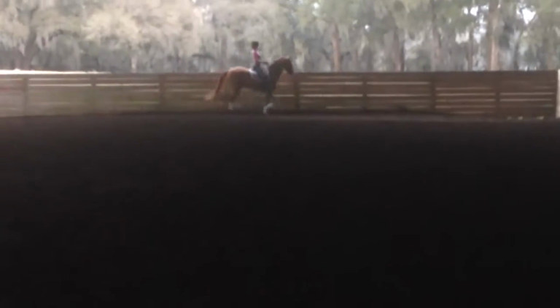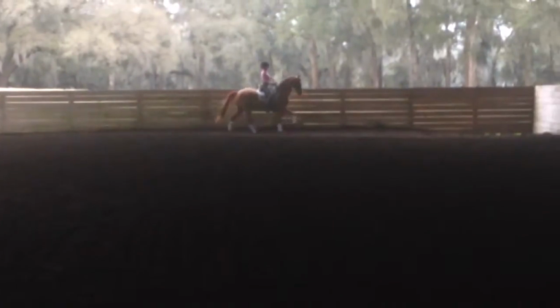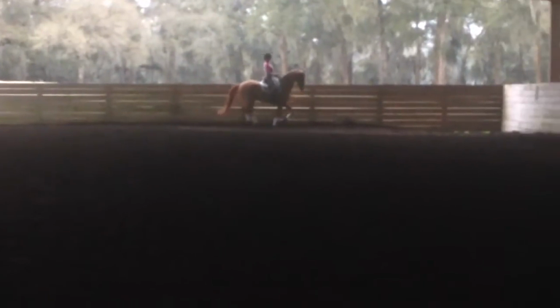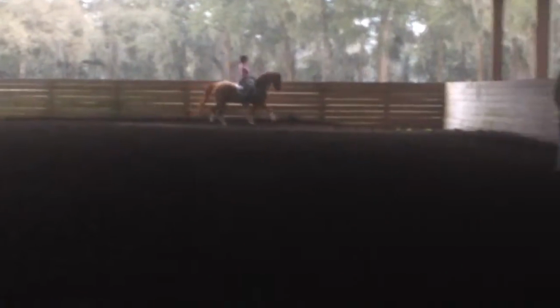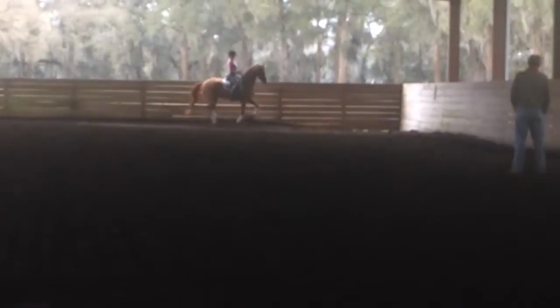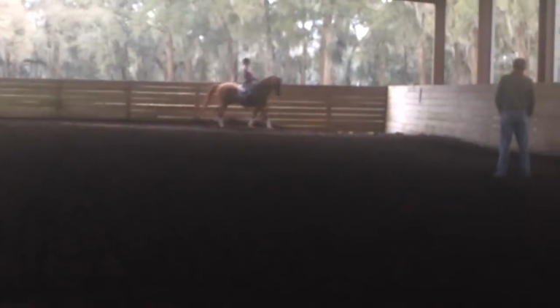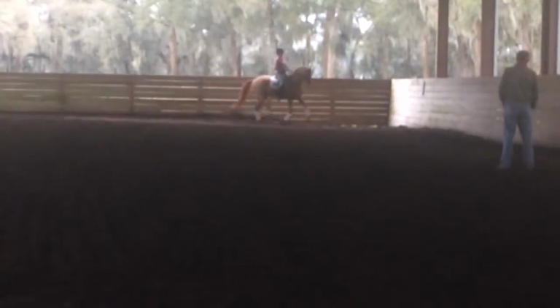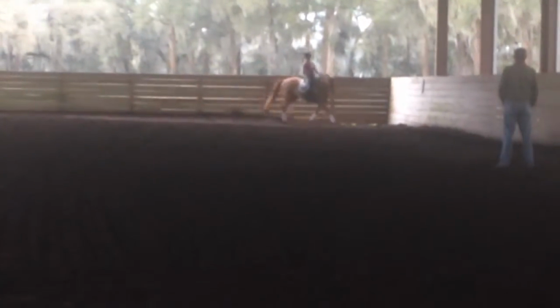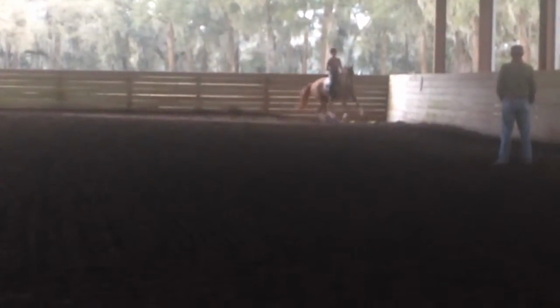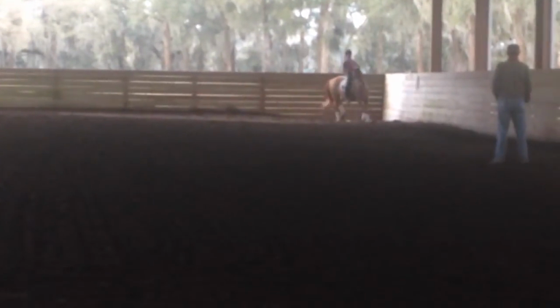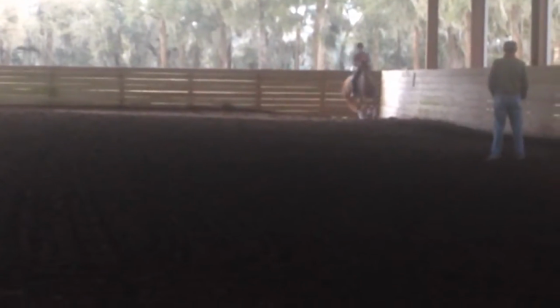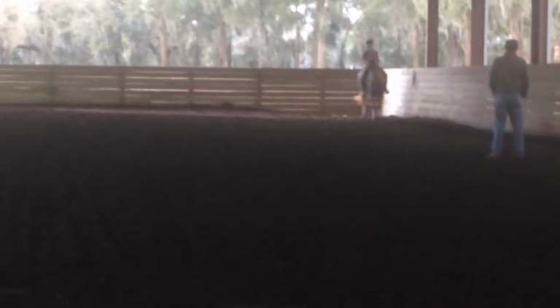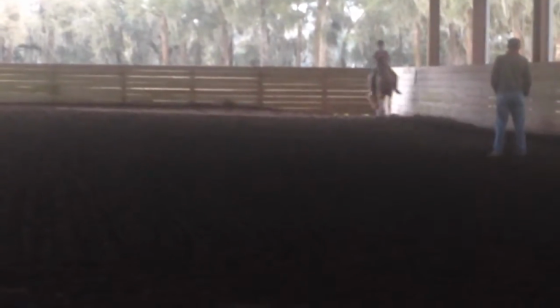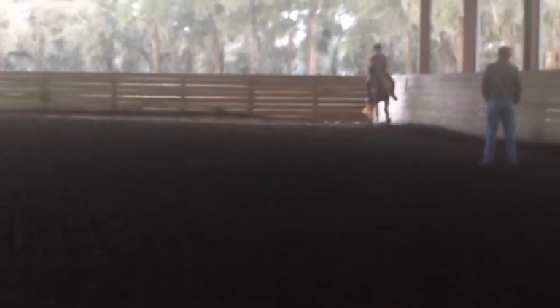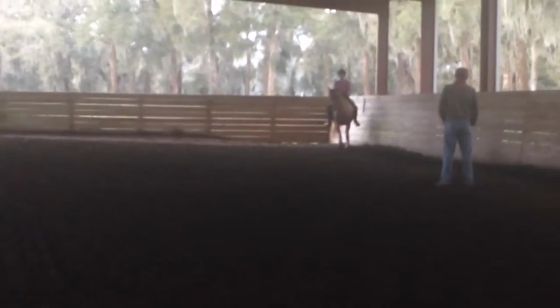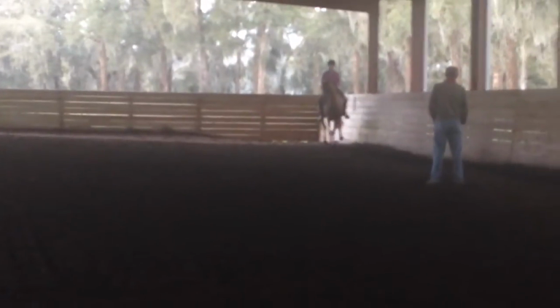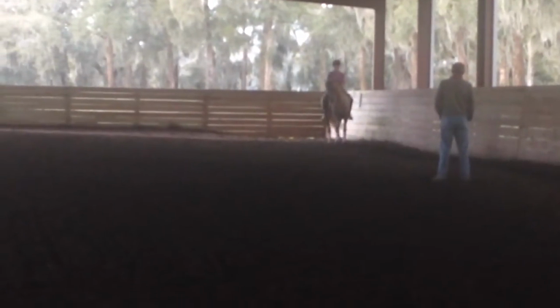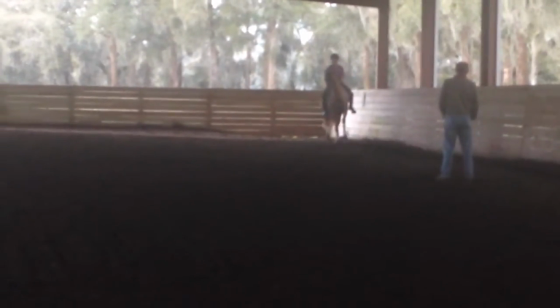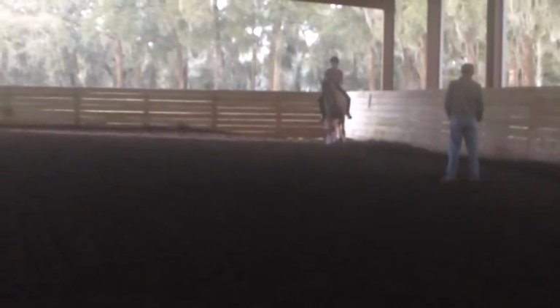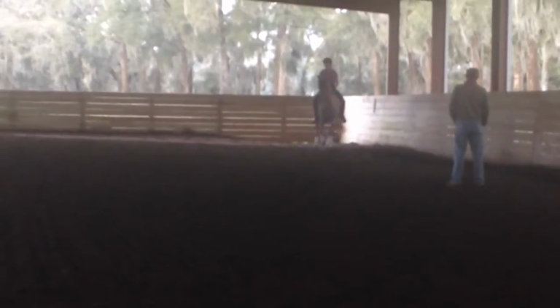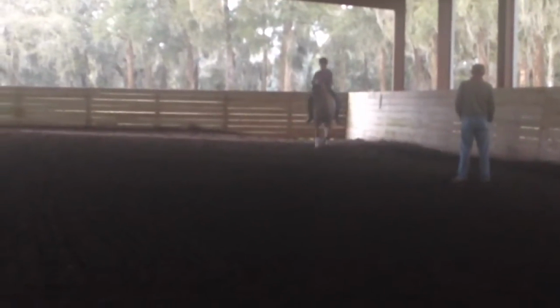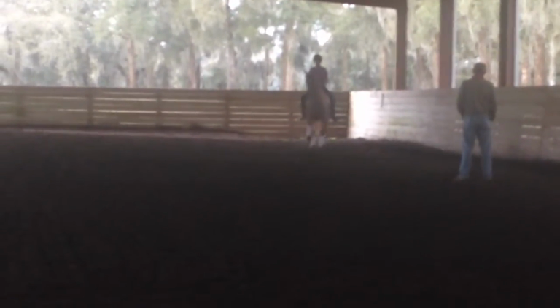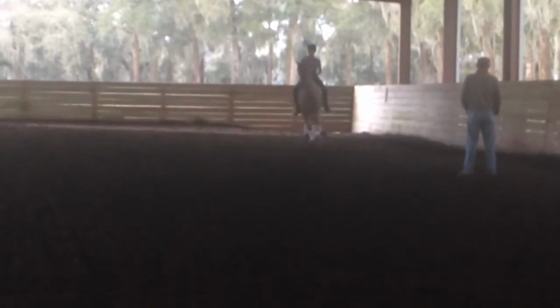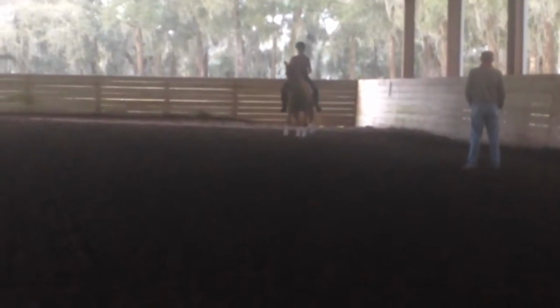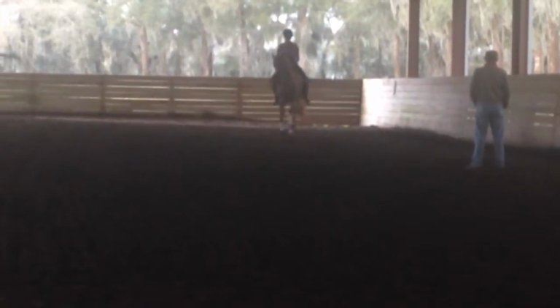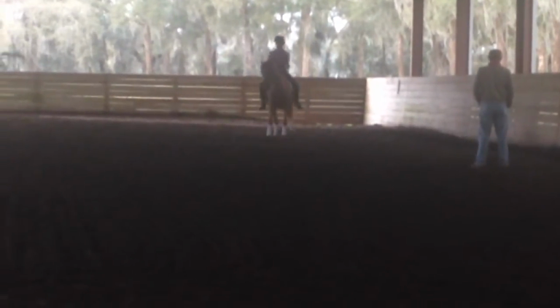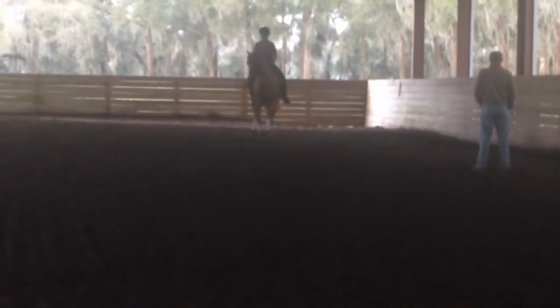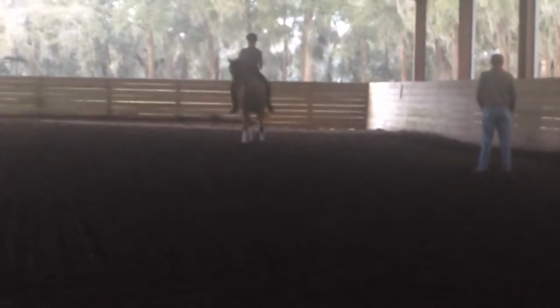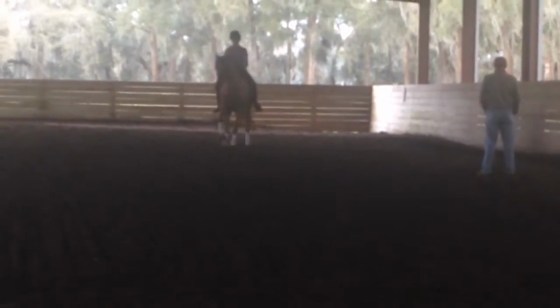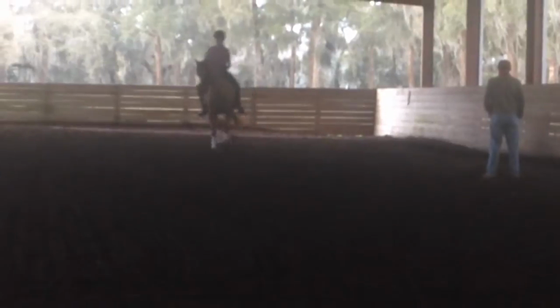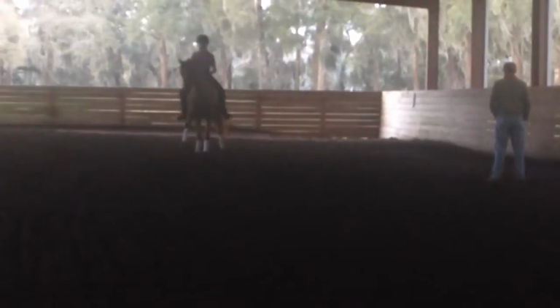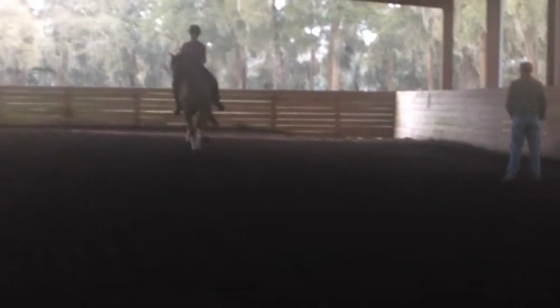A little lower on the front, bend him a little, and left half-pass. There — on the back, and a little bit better.